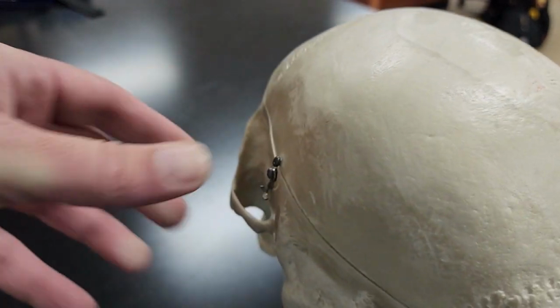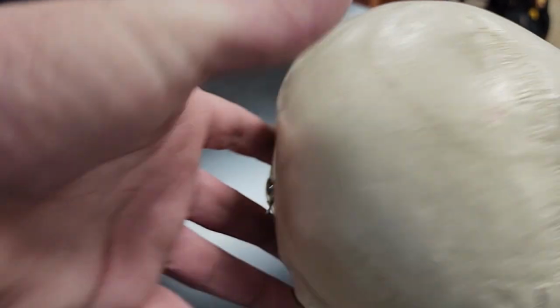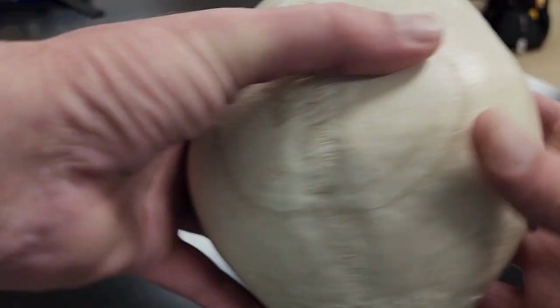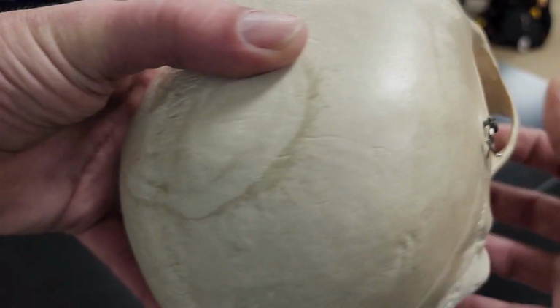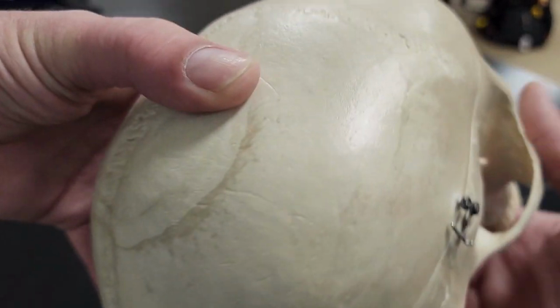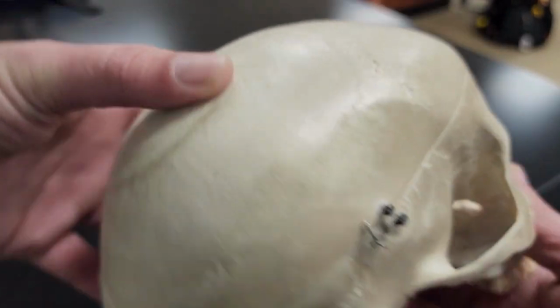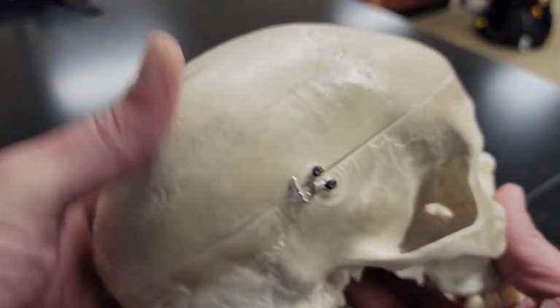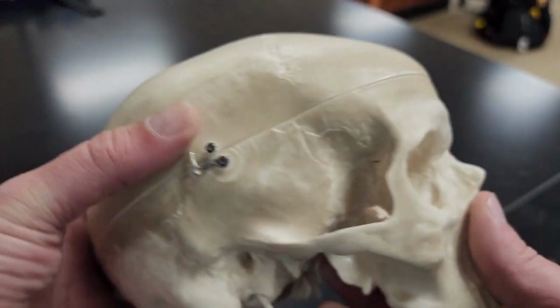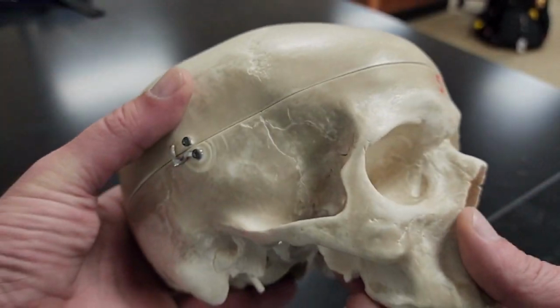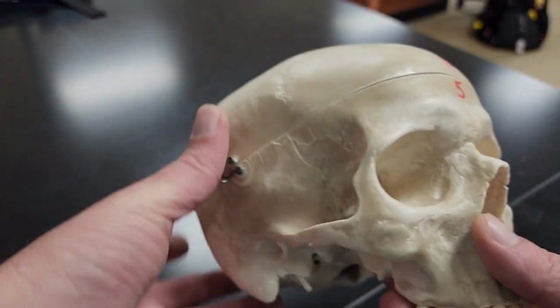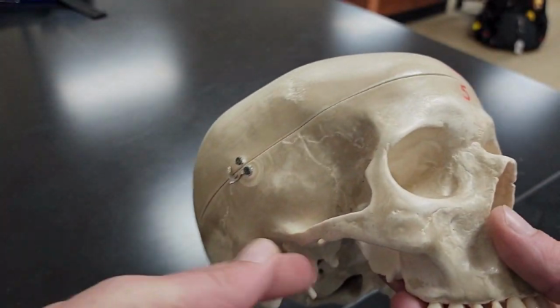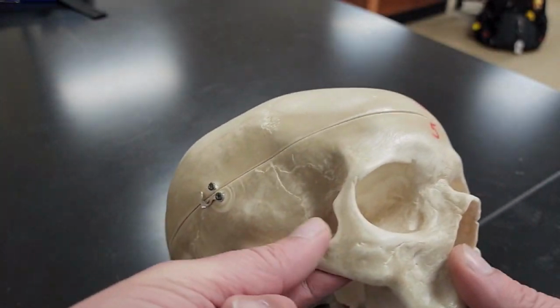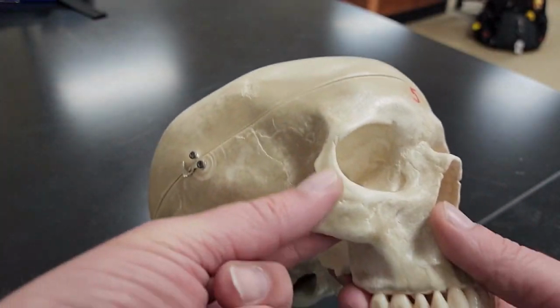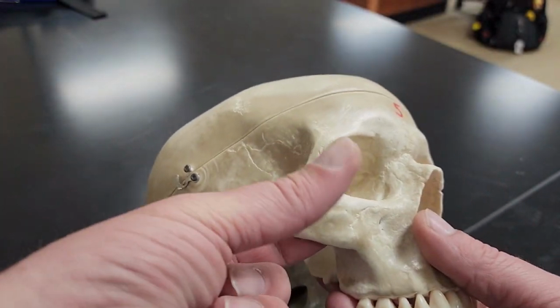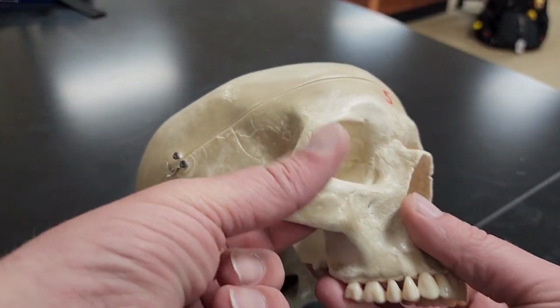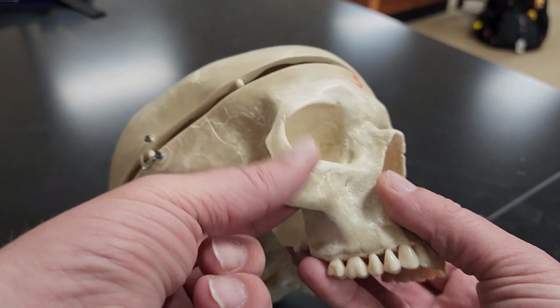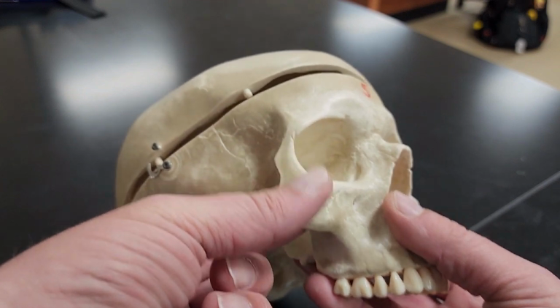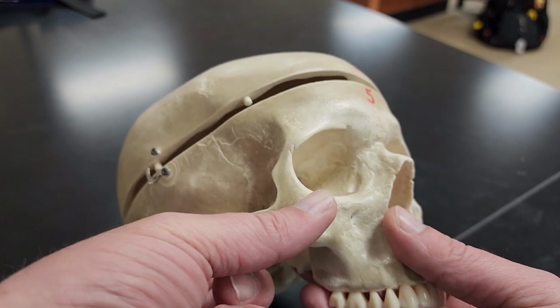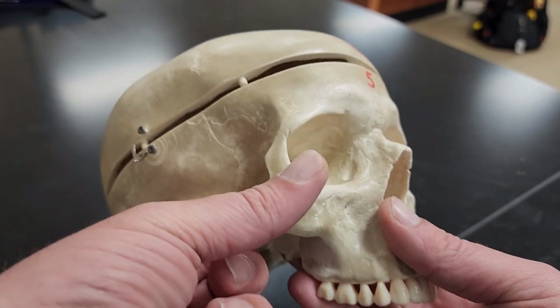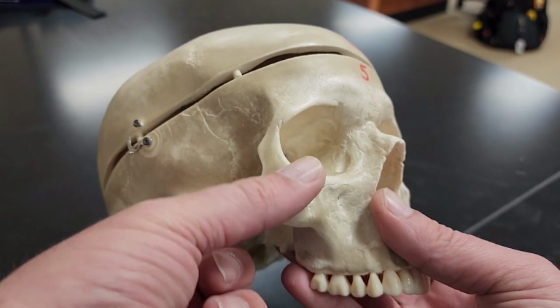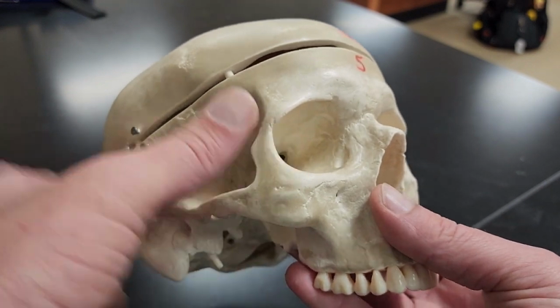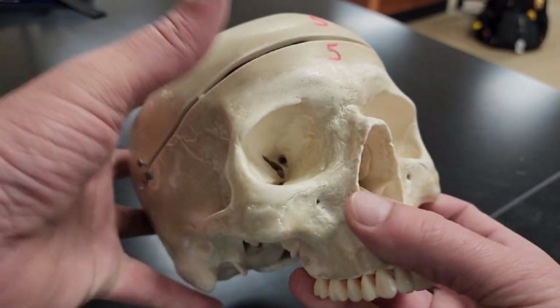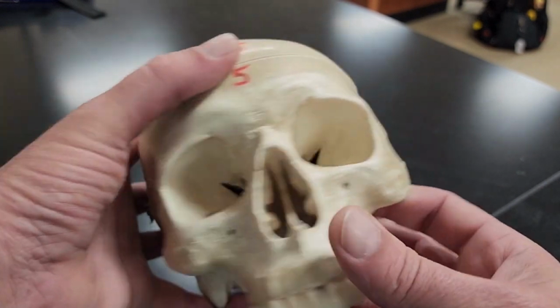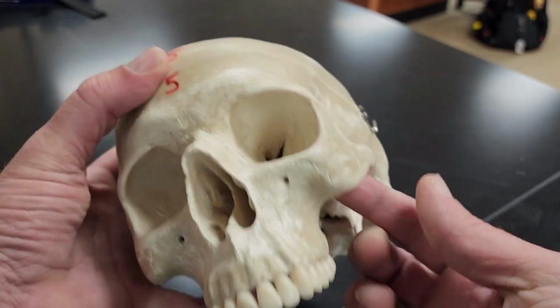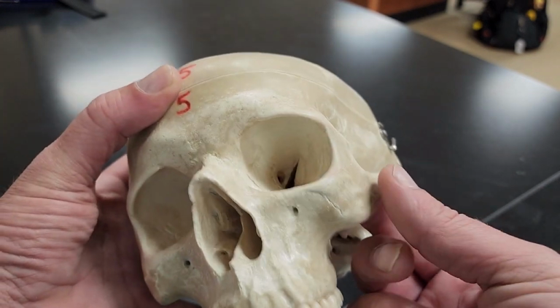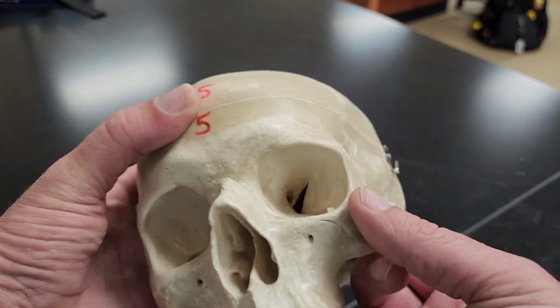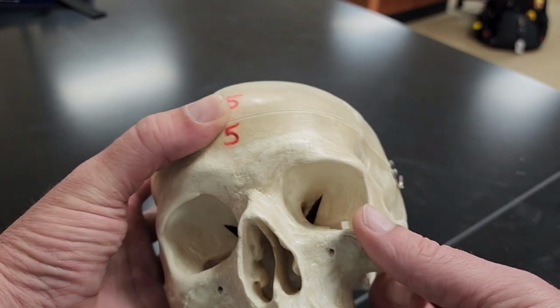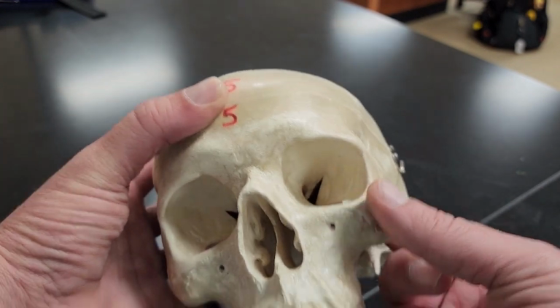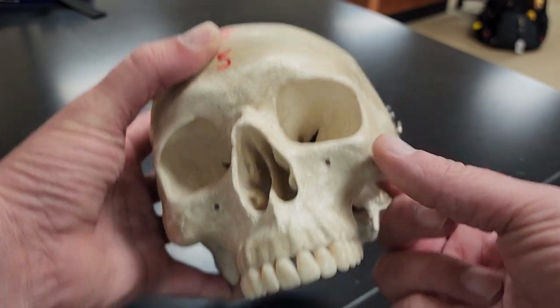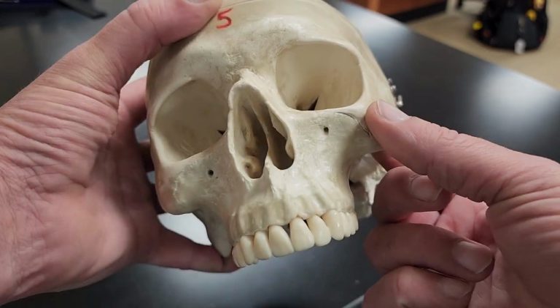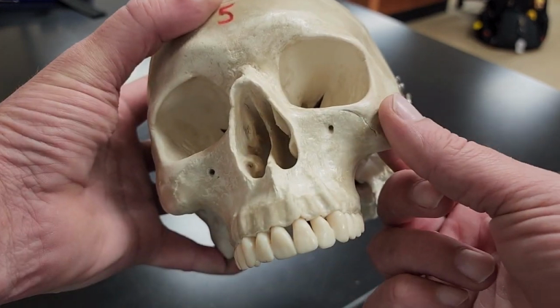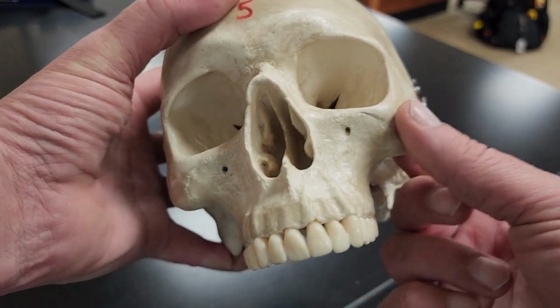Then I've got my zygomatic bones. My zygomatic bones are my cheekbones. We can see one on each side — these are my zygomatic bones.